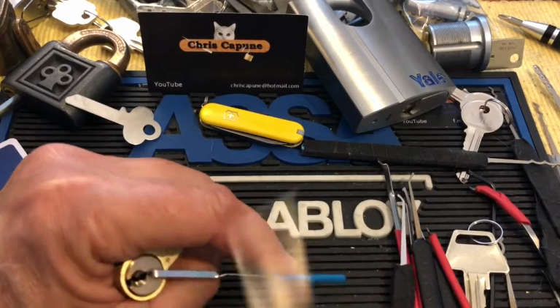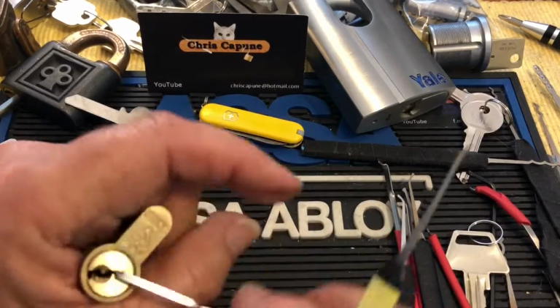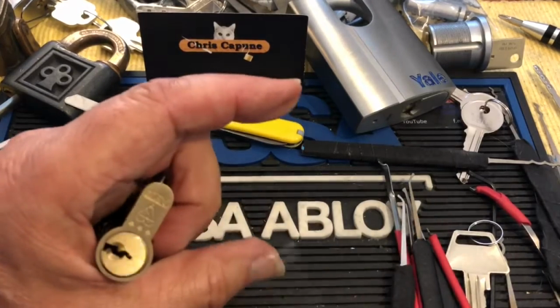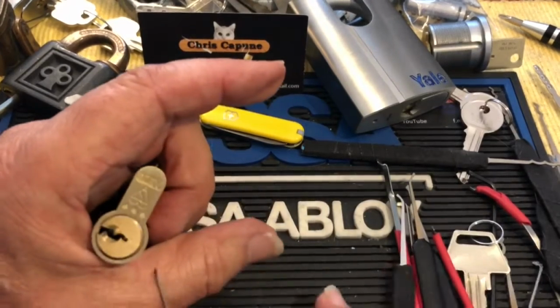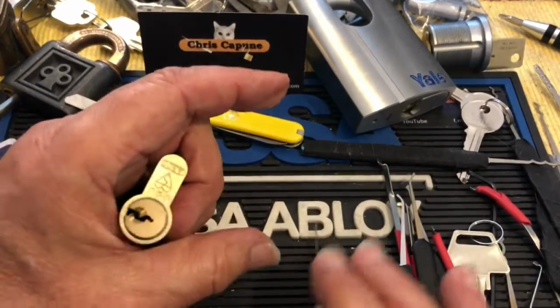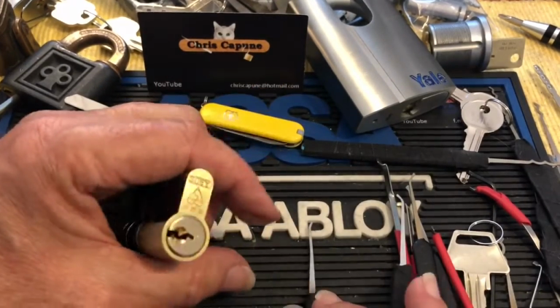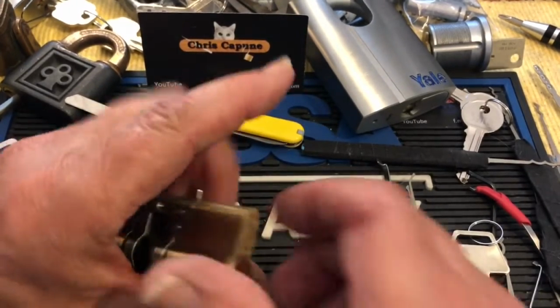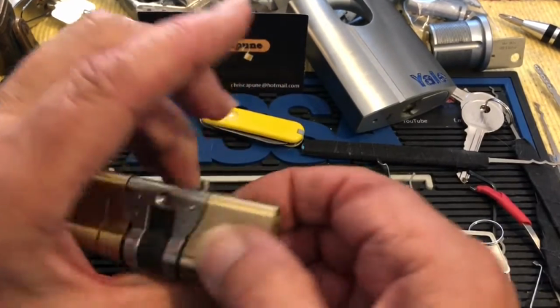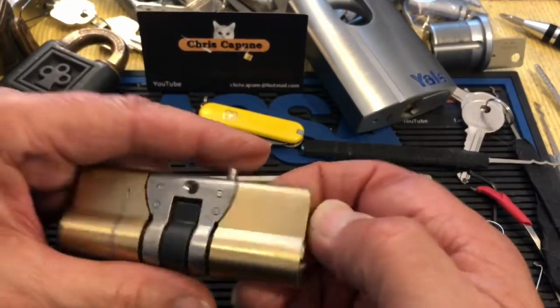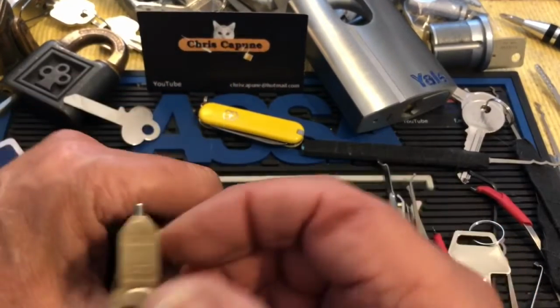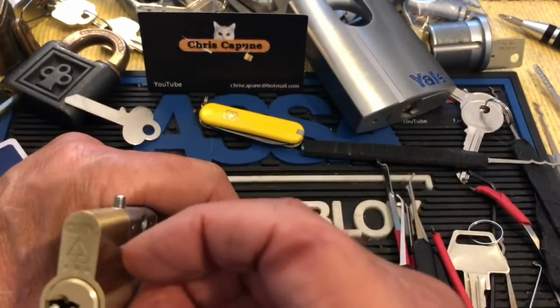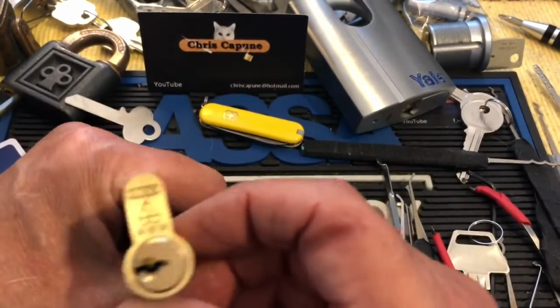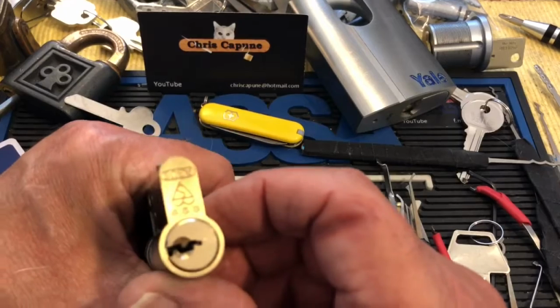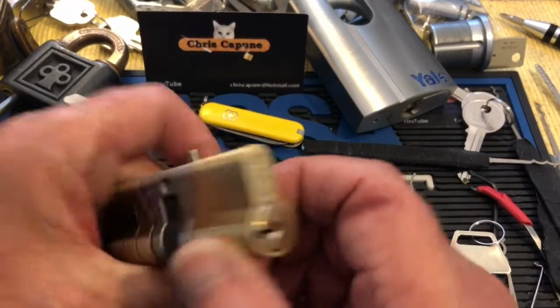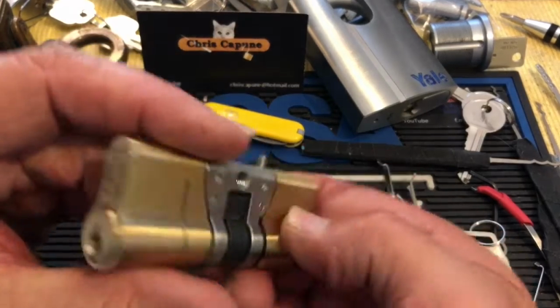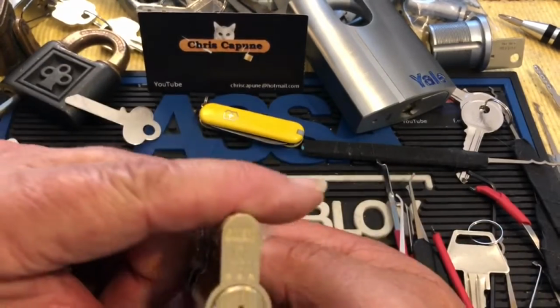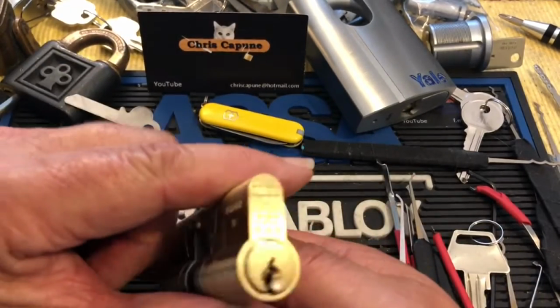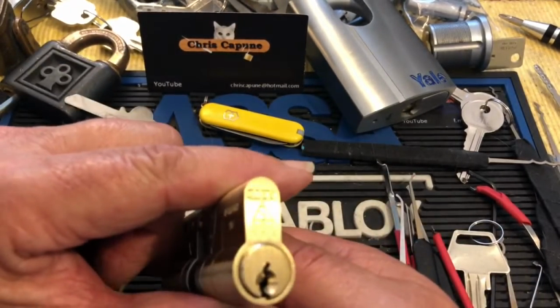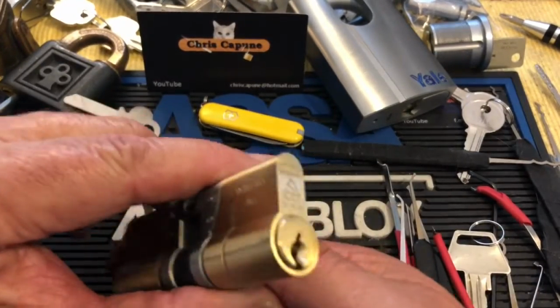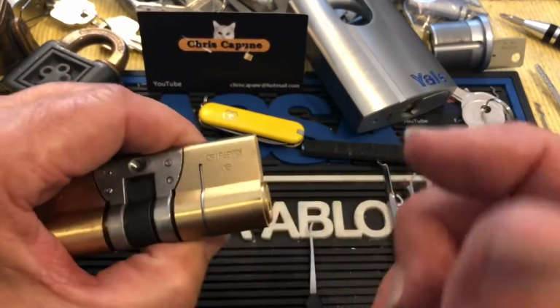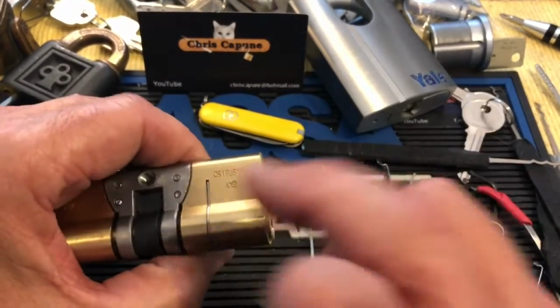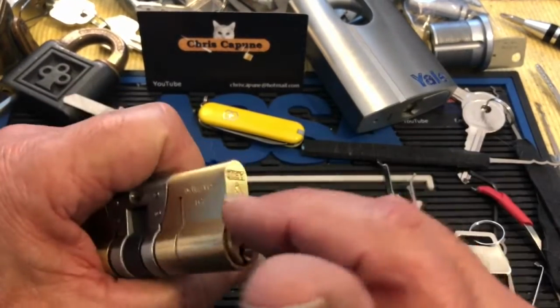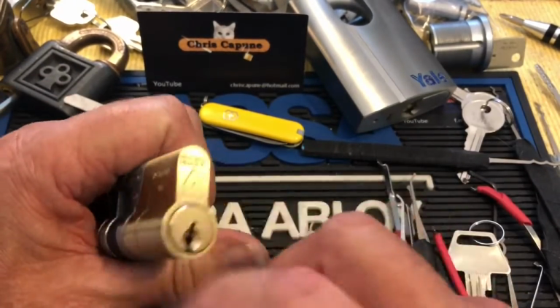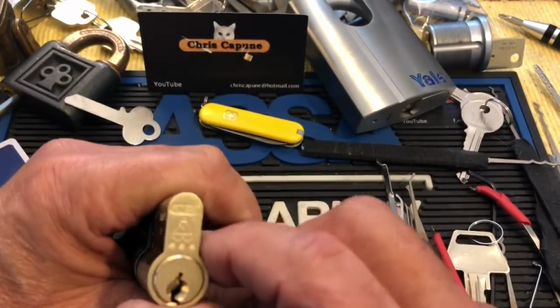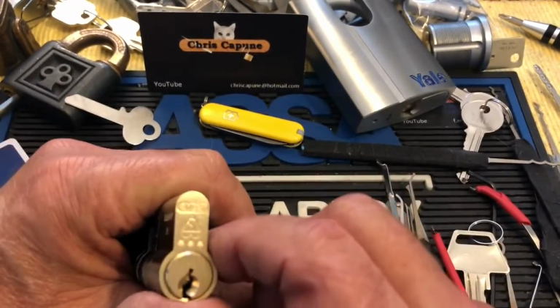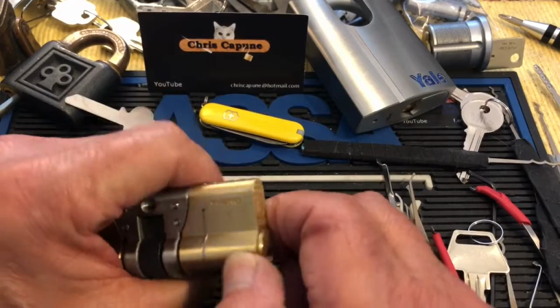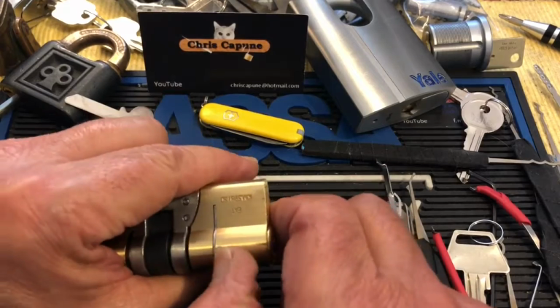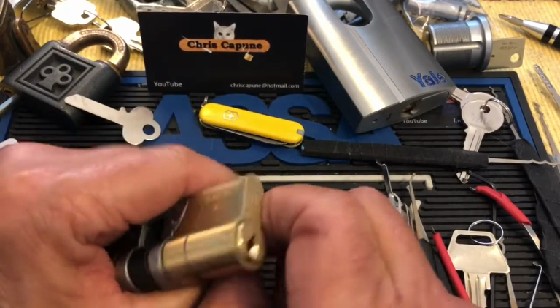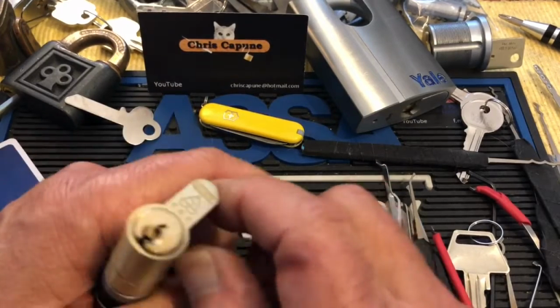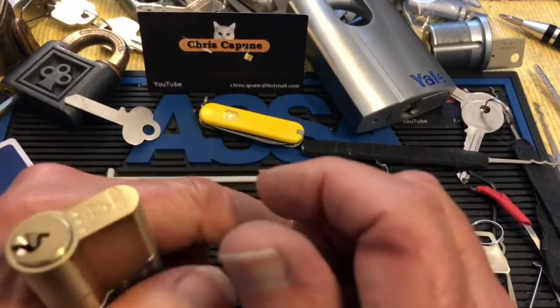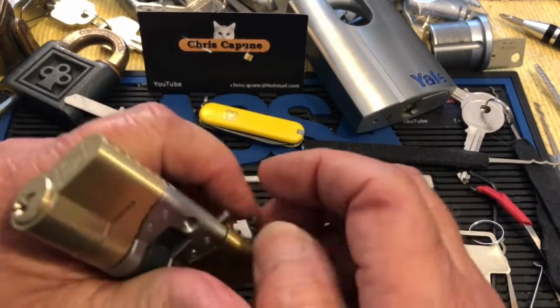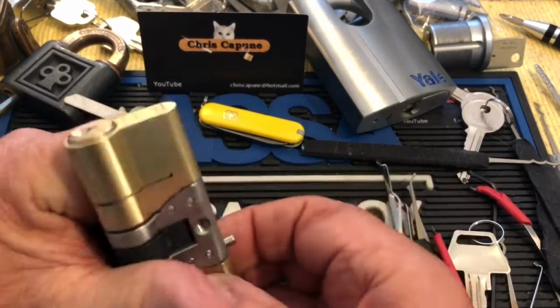There we go. That wasn't too tough. I'm going to leave it there, and then another day I'll do the other side, or maybe I'll find the one I picked before.